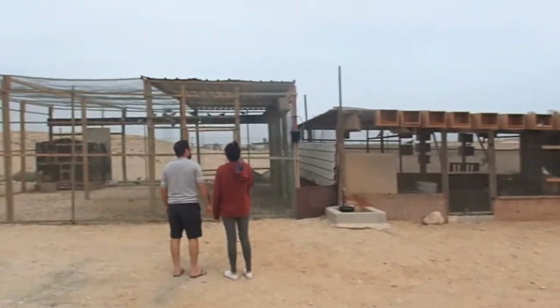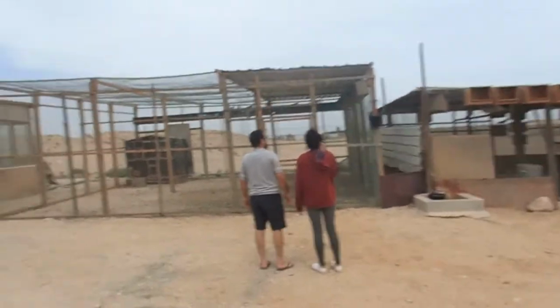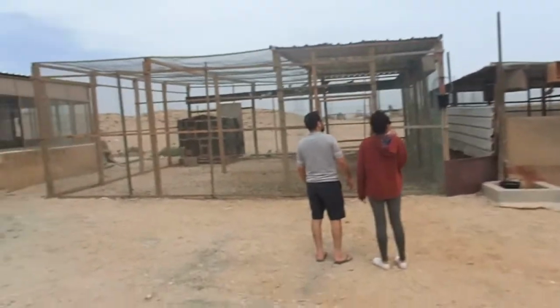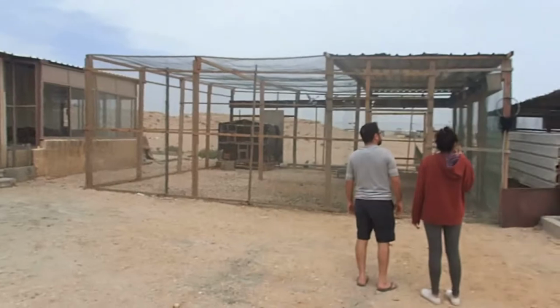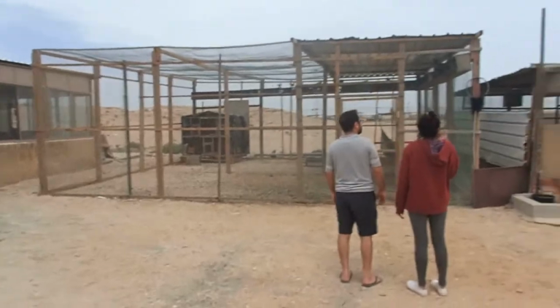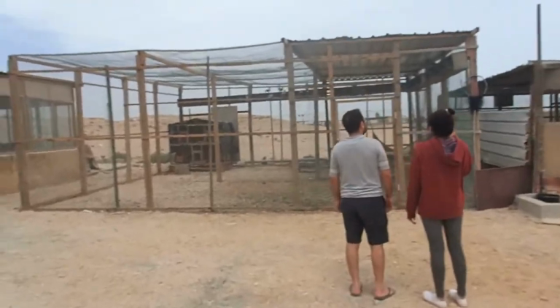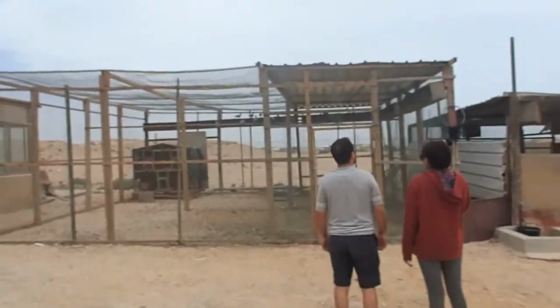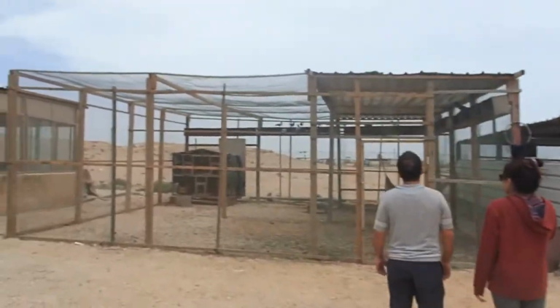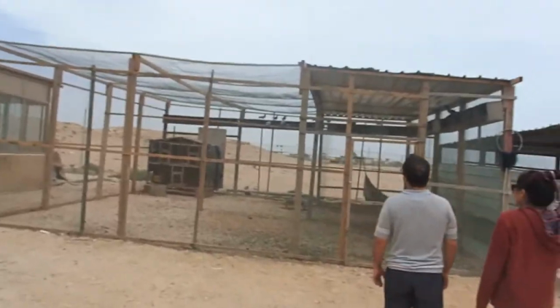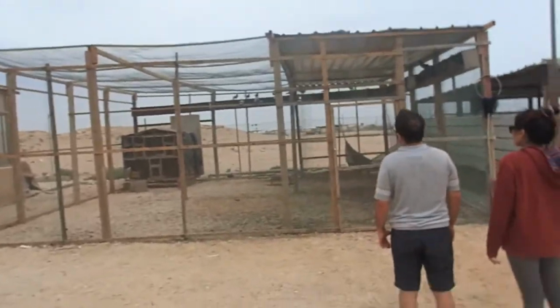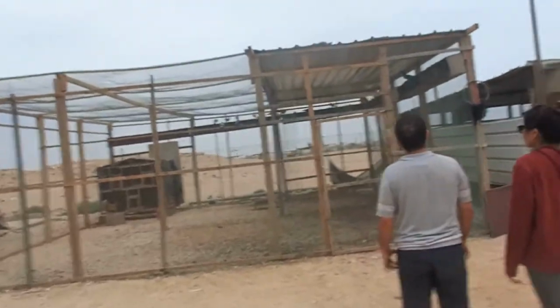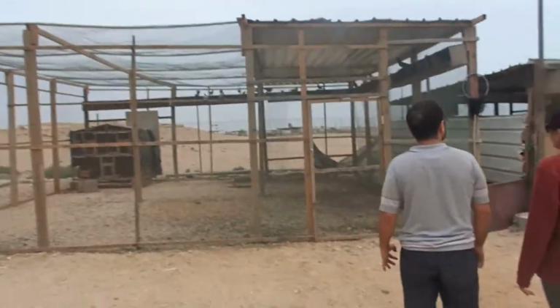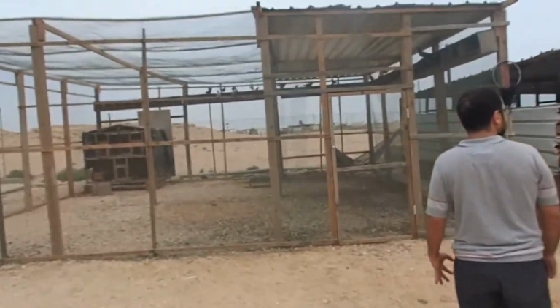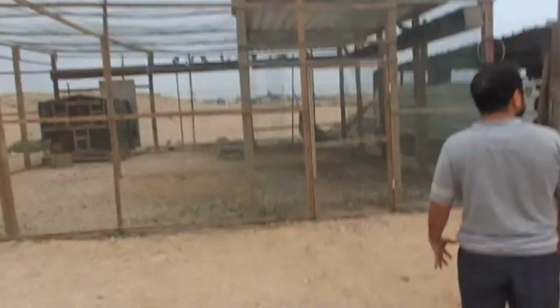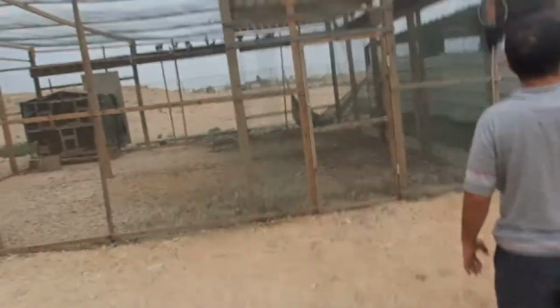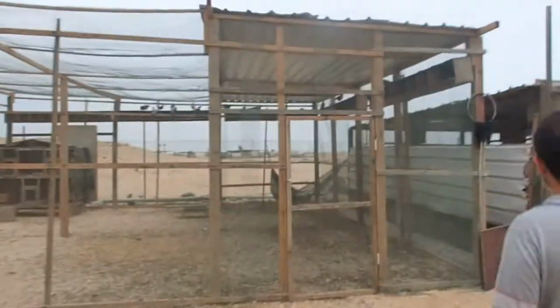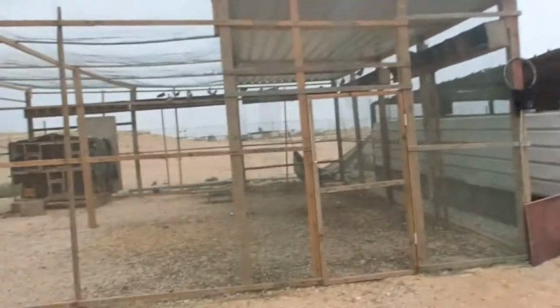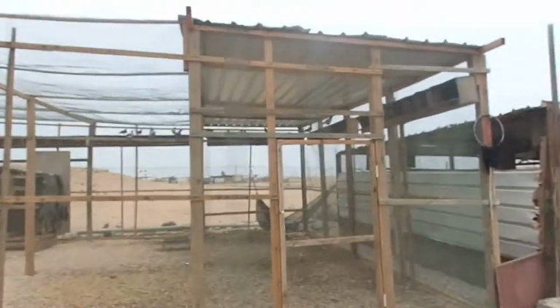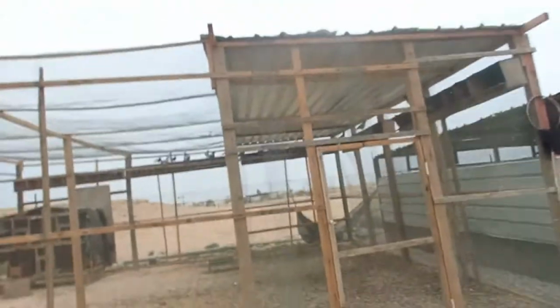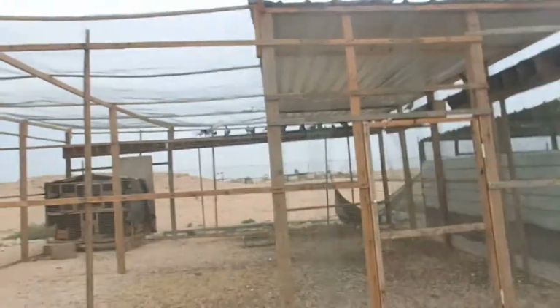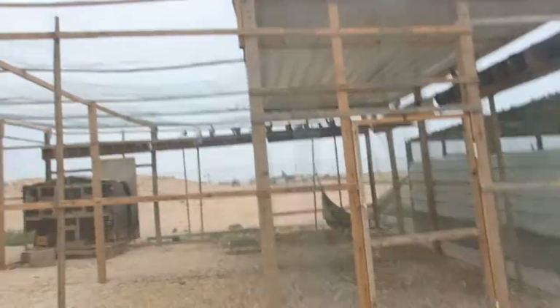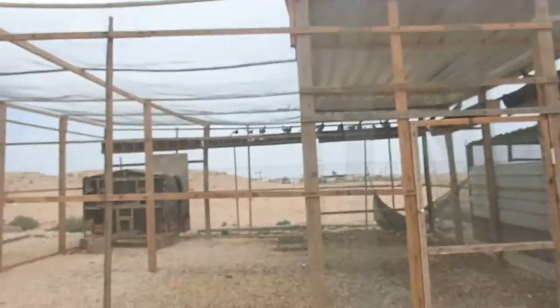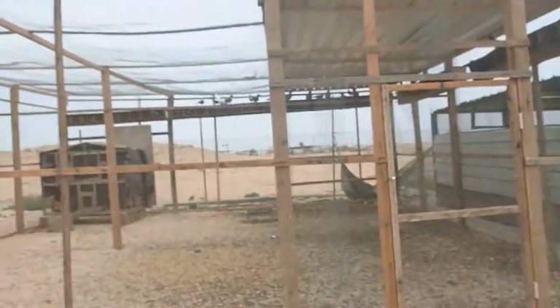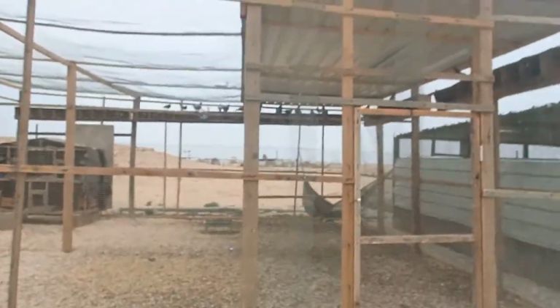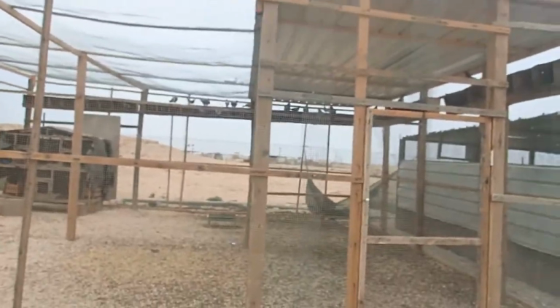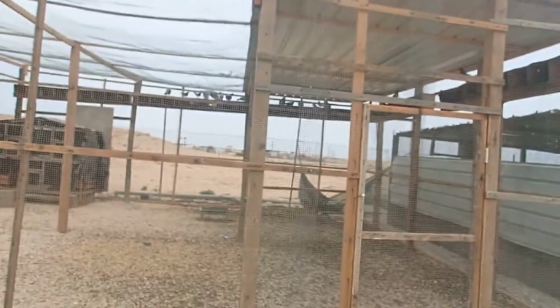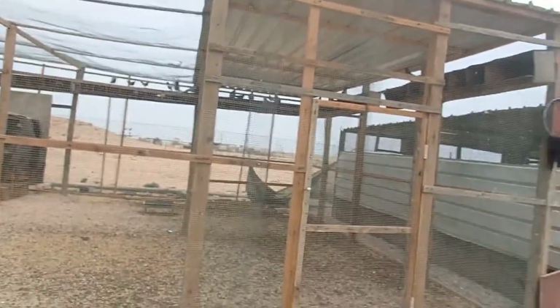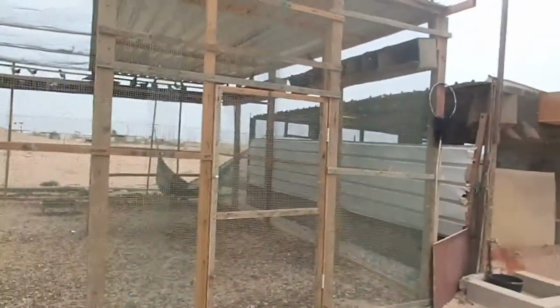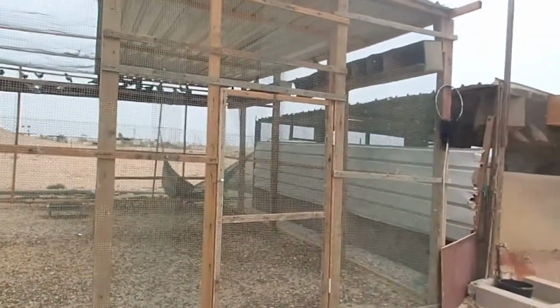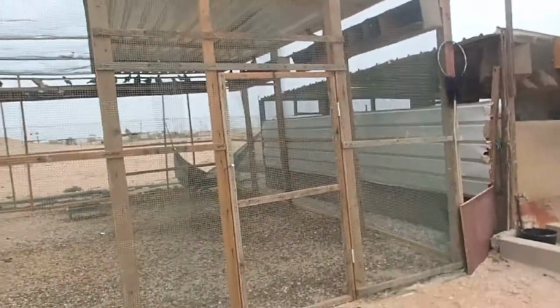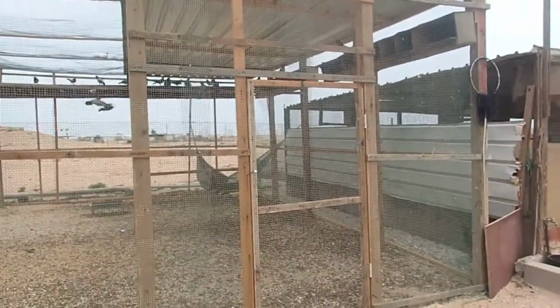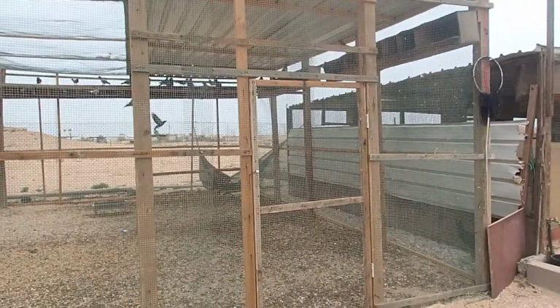And here are some pigeons. So what do they use the pigeons for? Basically nothing. They eat it — some of them do — but mainly nothing.